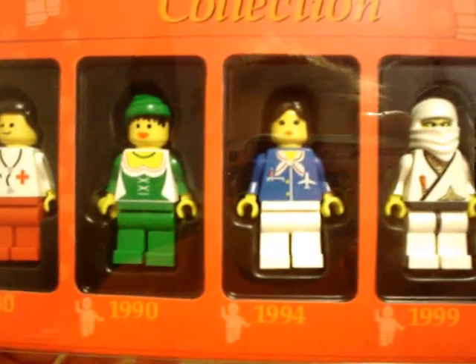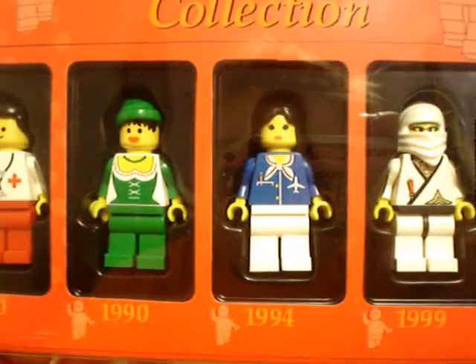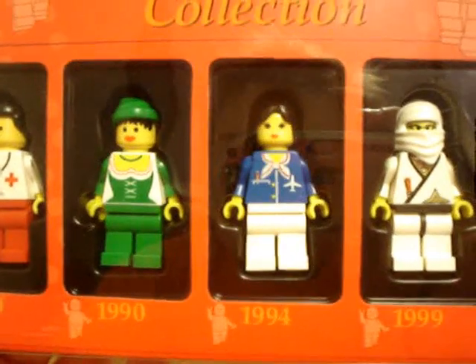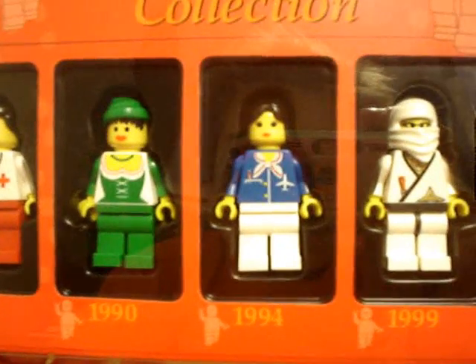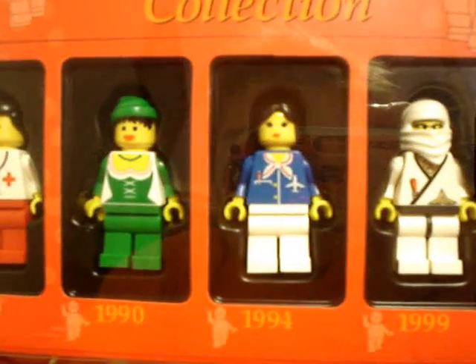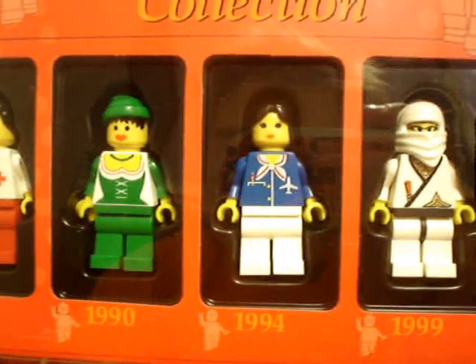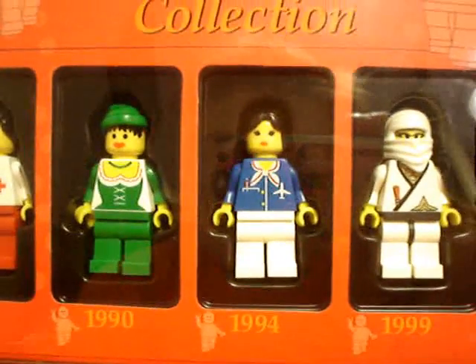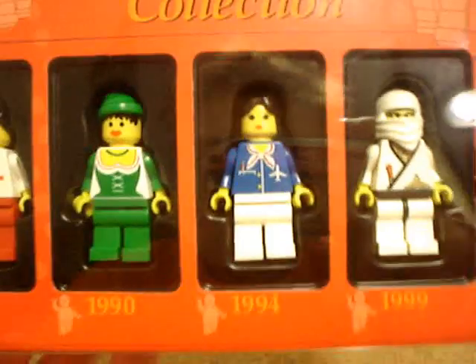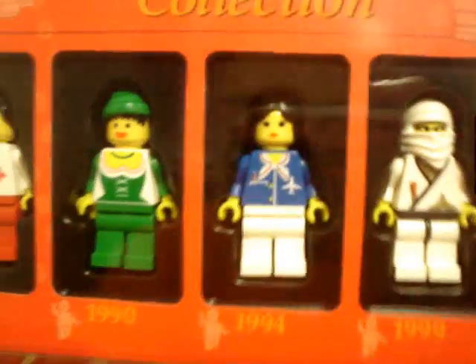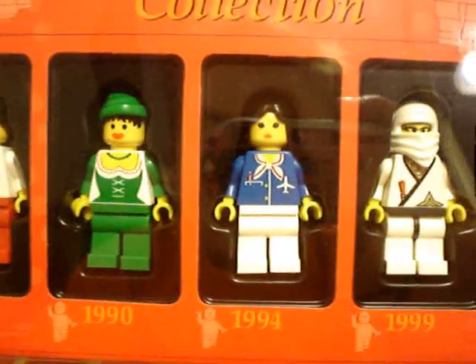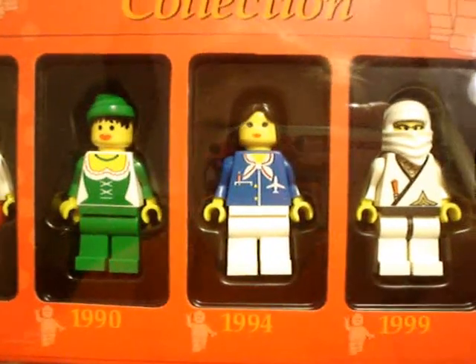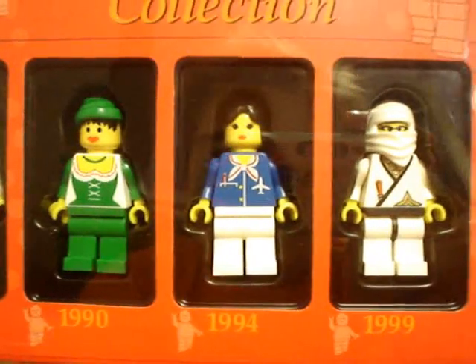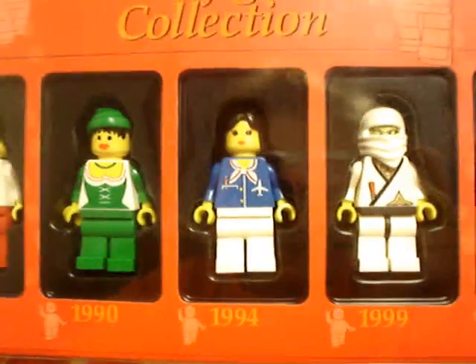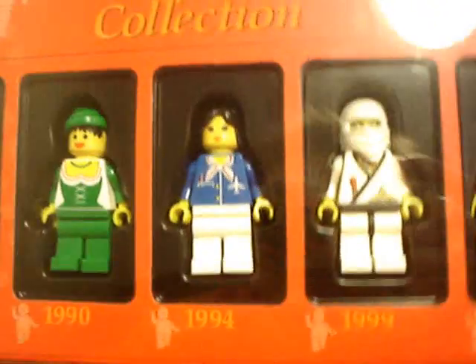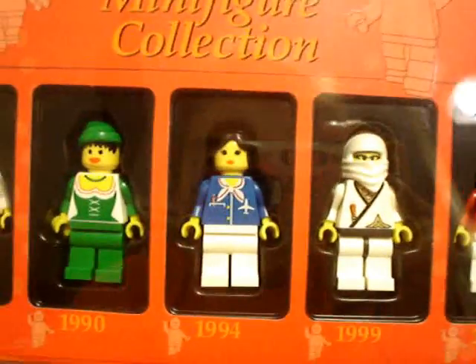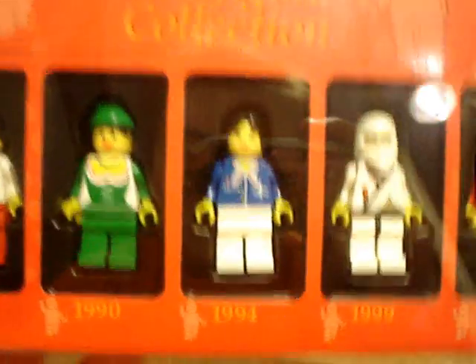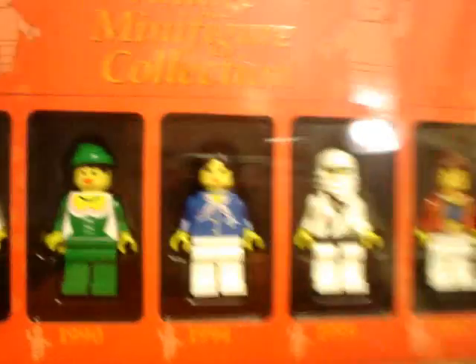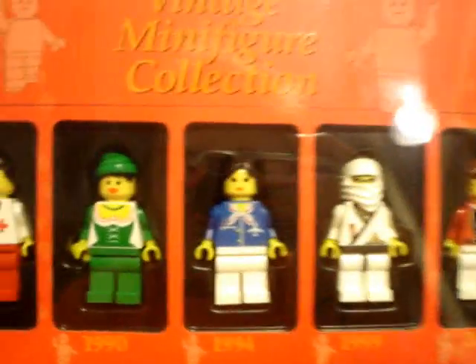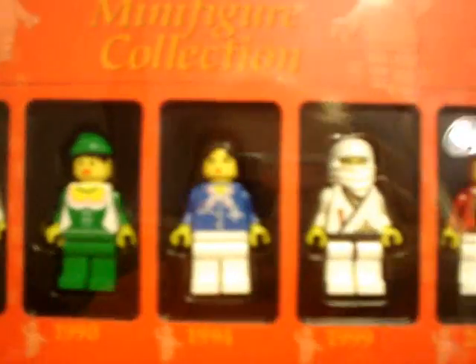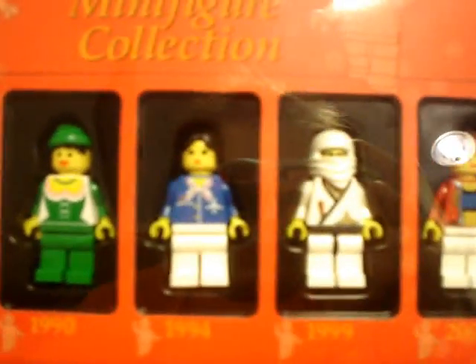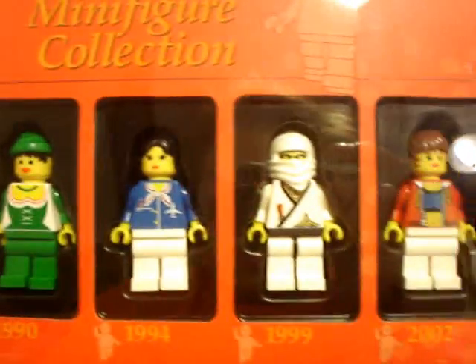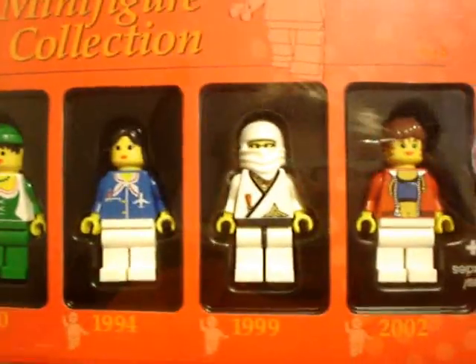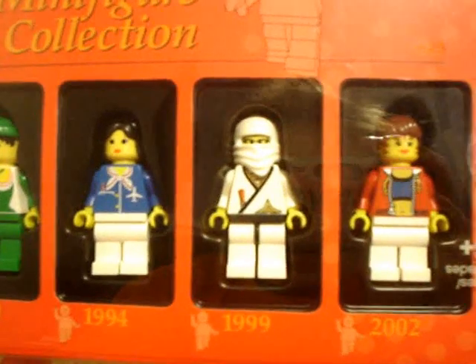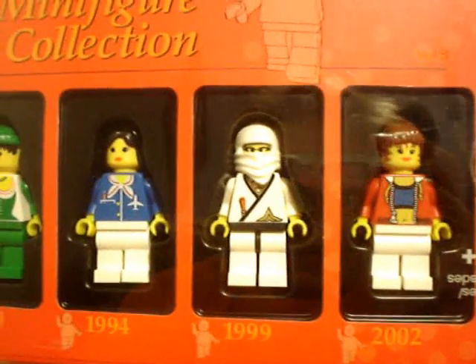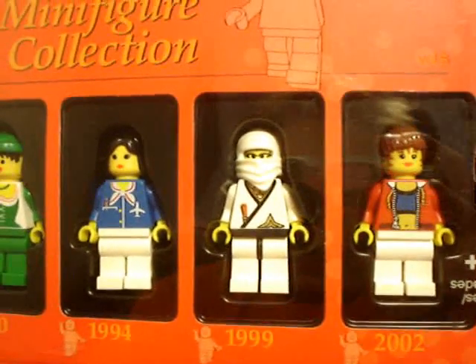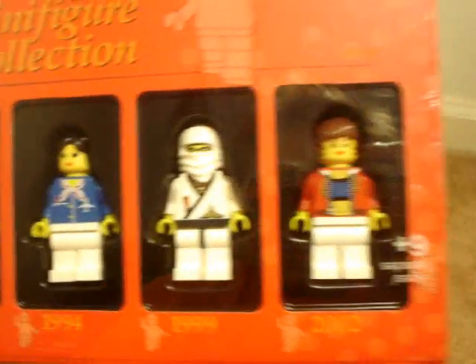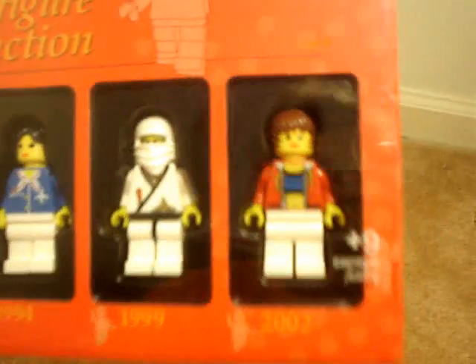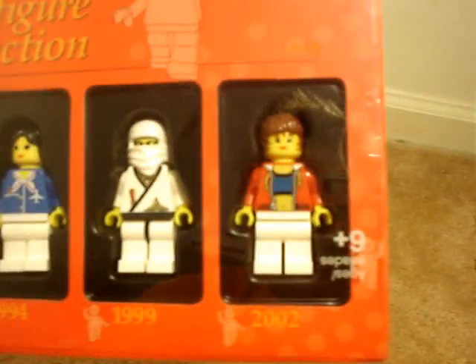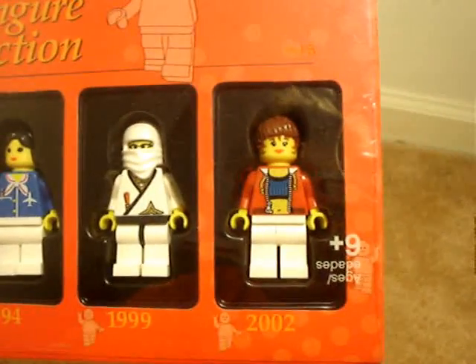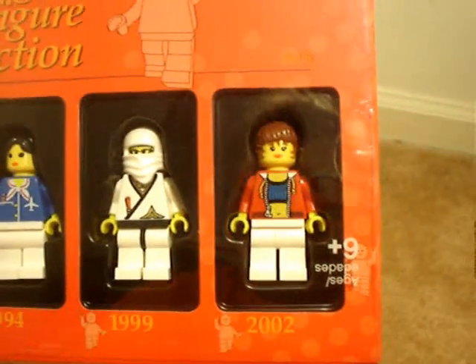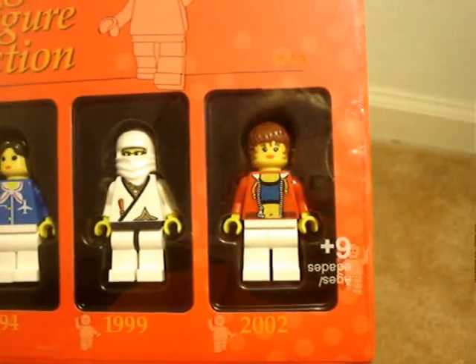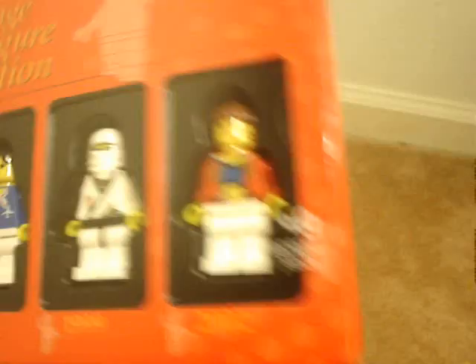From 1994, an air person — a flight attendant. From 1999, a ninja. And from 2002, an actress.